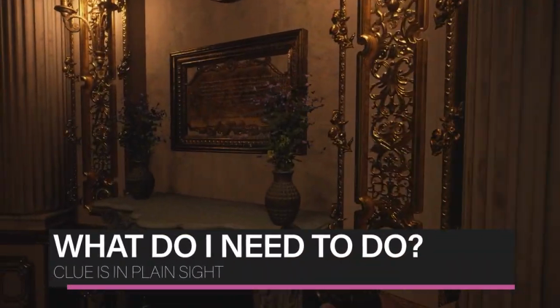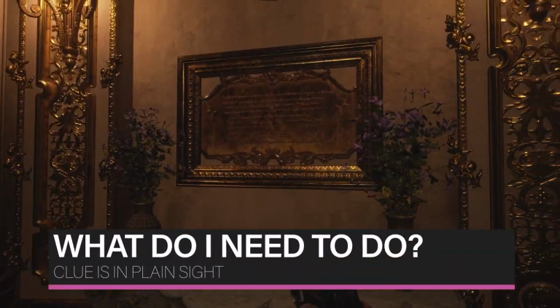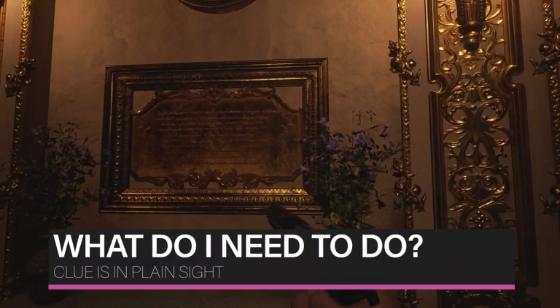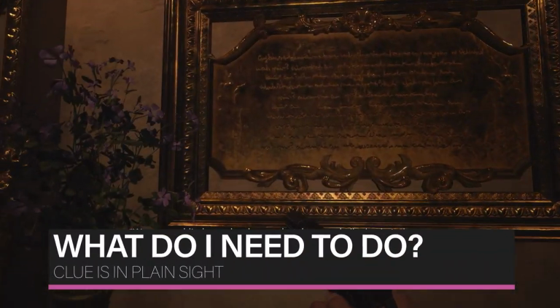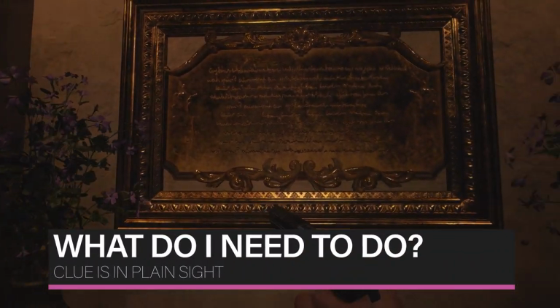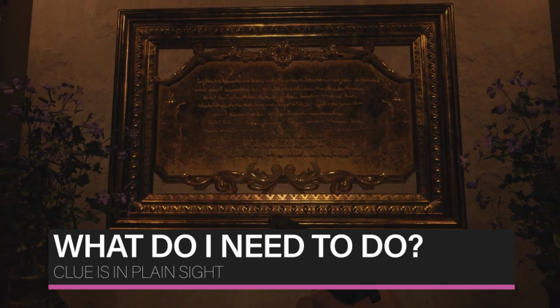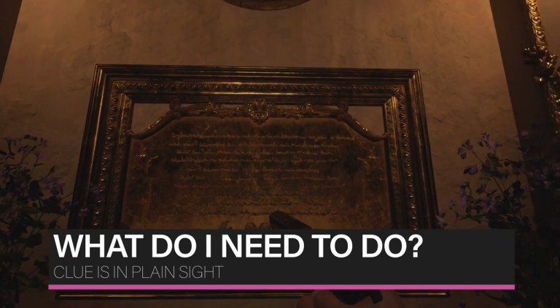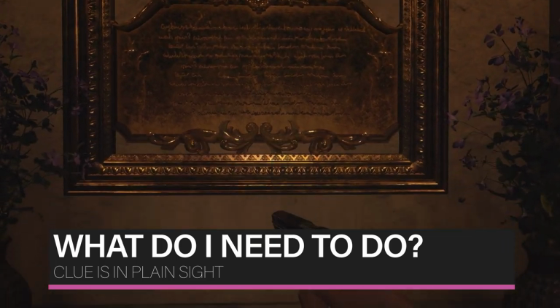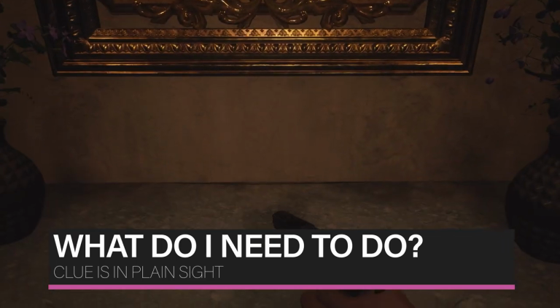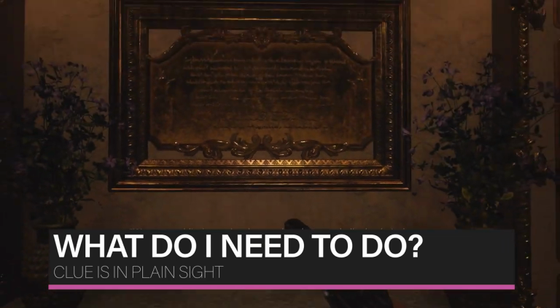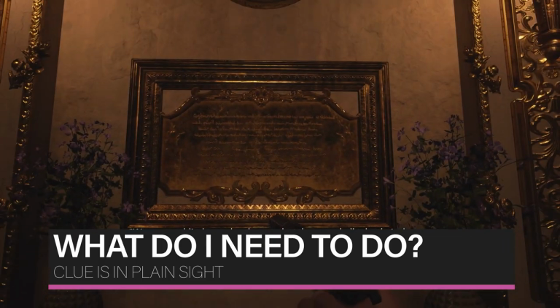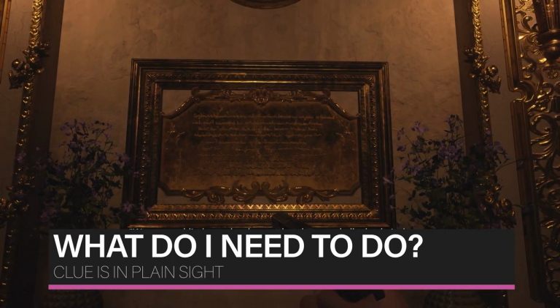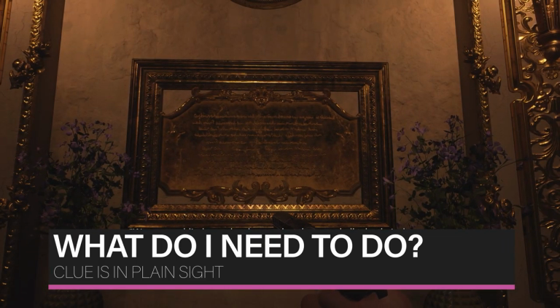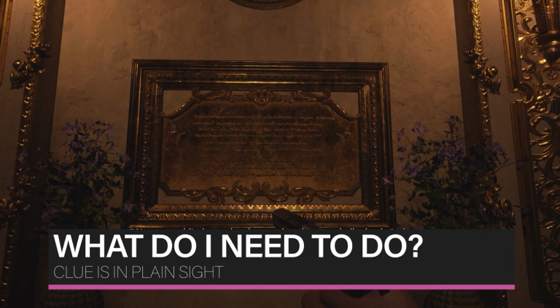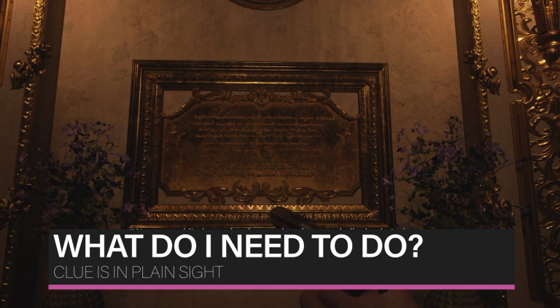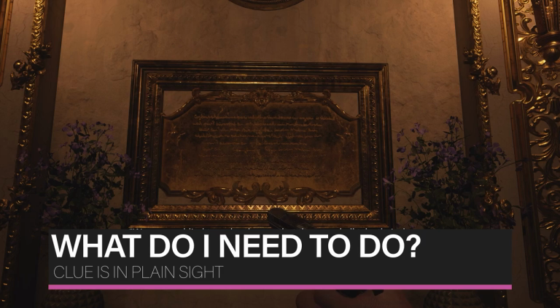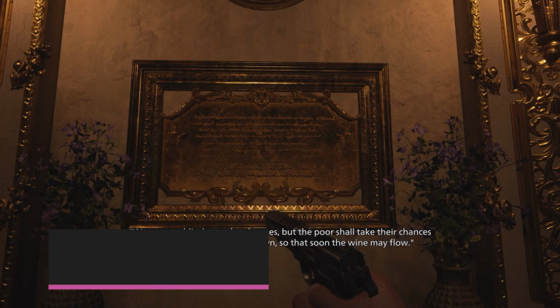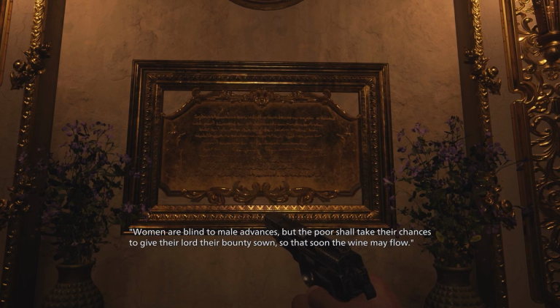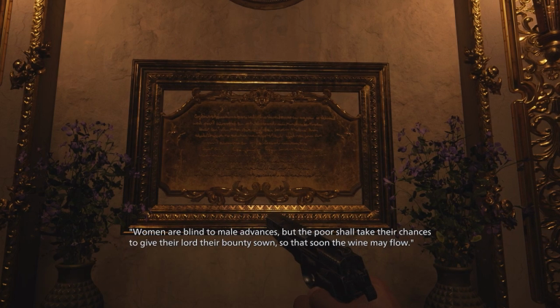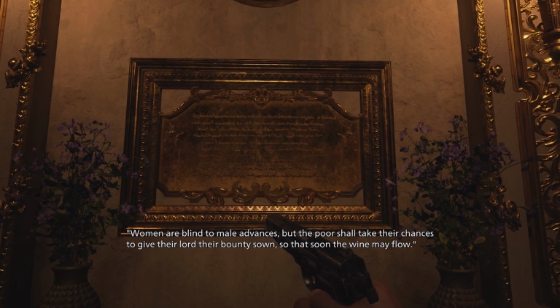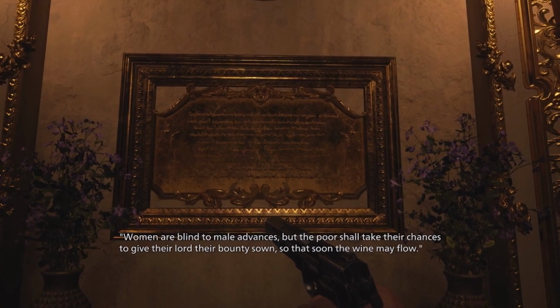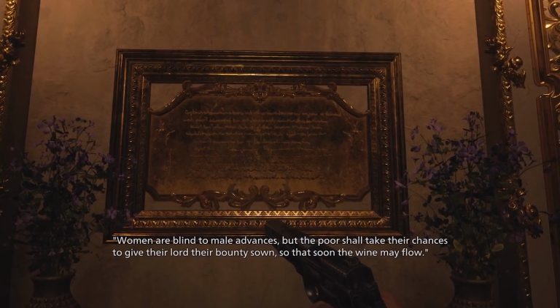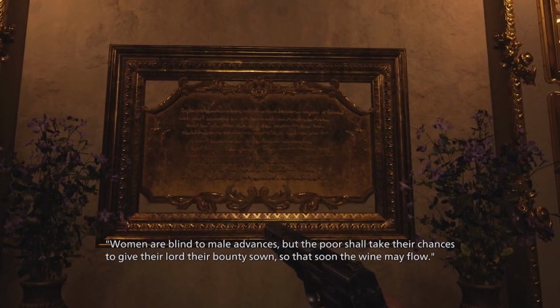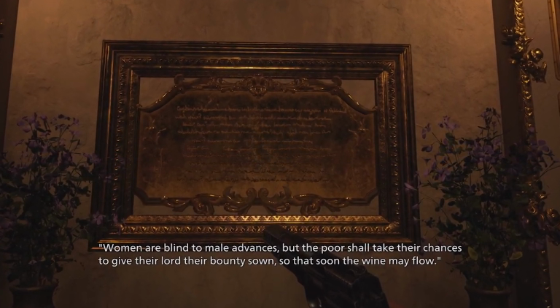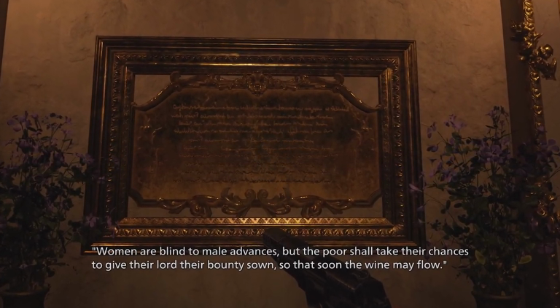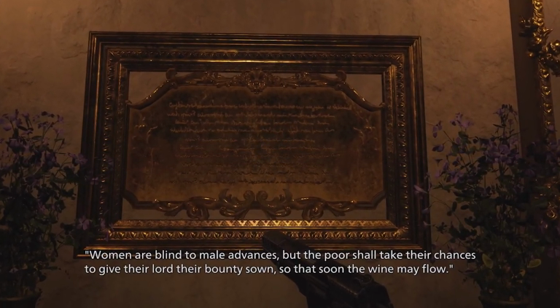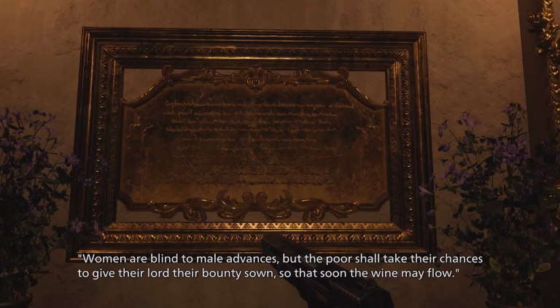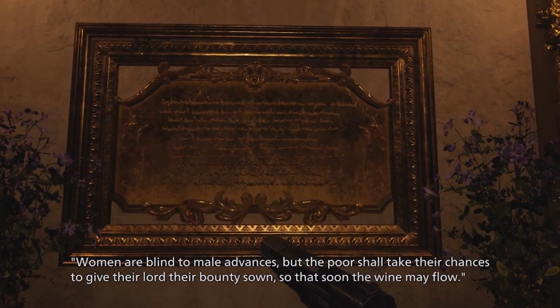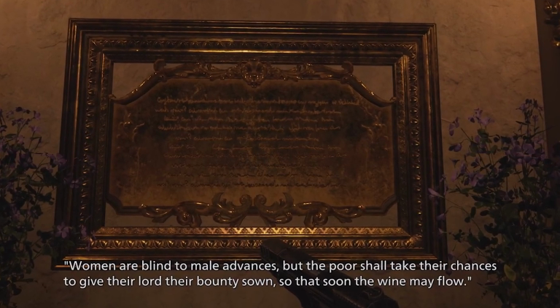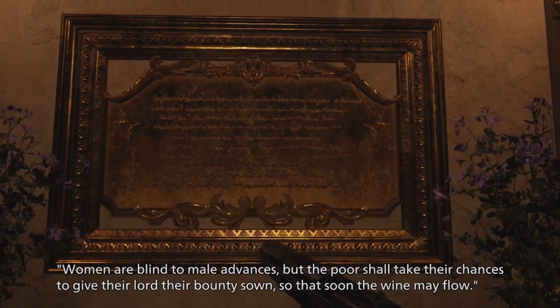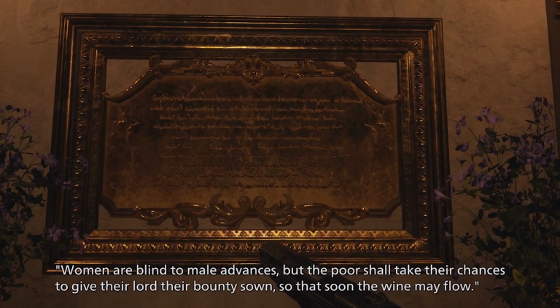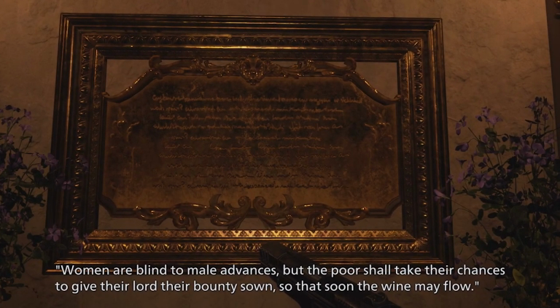You can discover a critical clue to the puzzle in the Hall of Ablution itself. Approach the far wall from where you entered and you'll discover some writing on a plaque that says: "Women are blind to male advances, but the poor shall take their chances, to give the Lord their bounty sown so that soon the wine may flow."